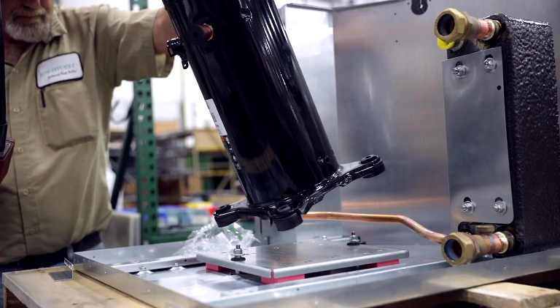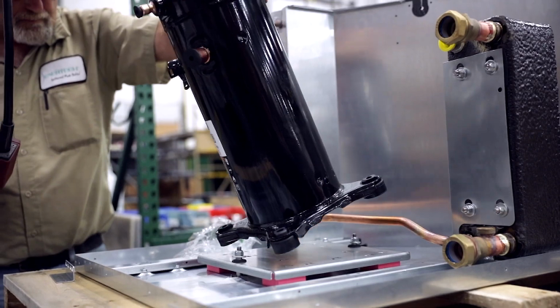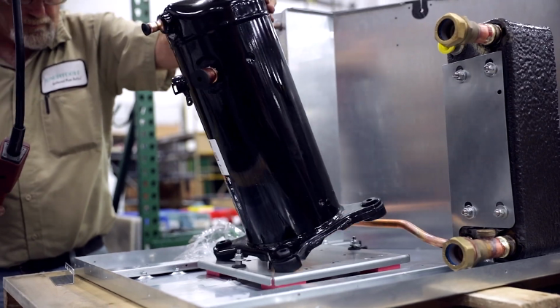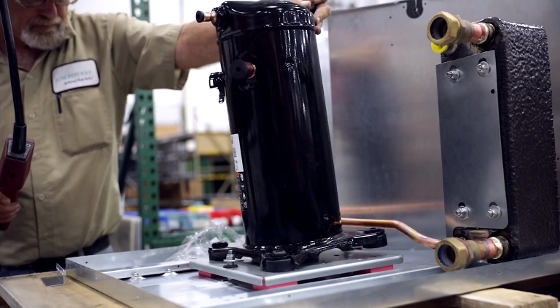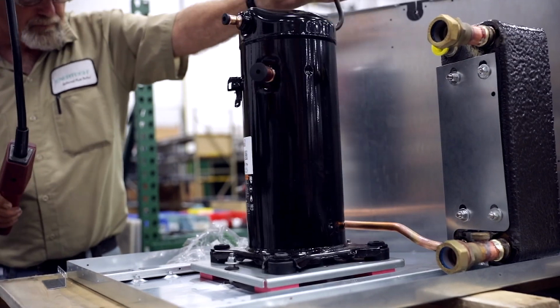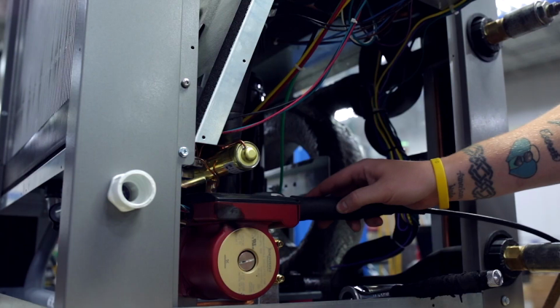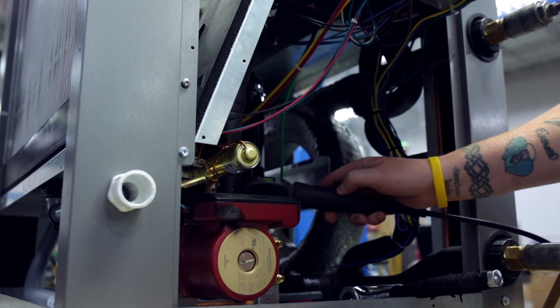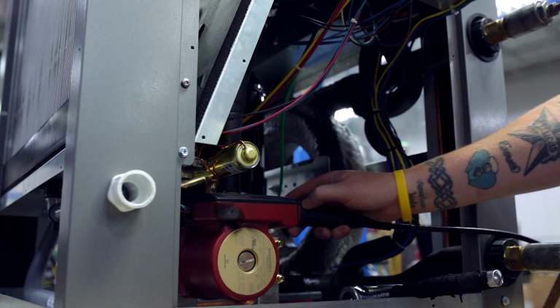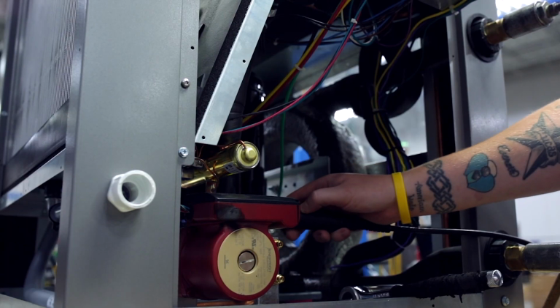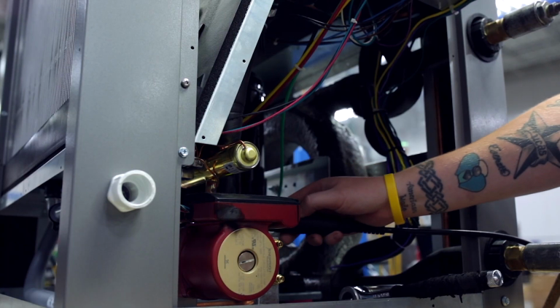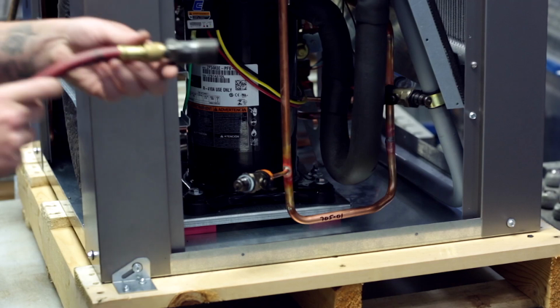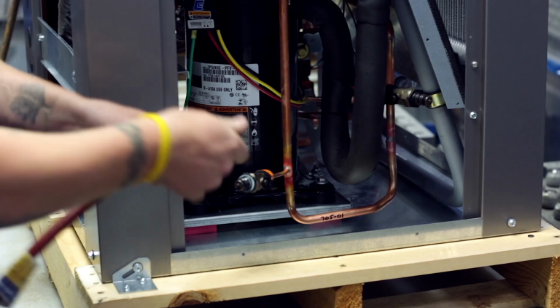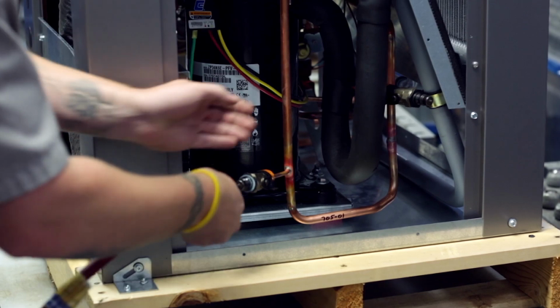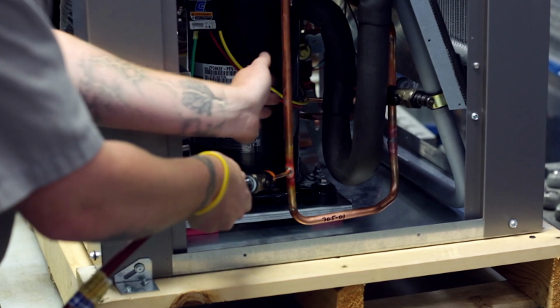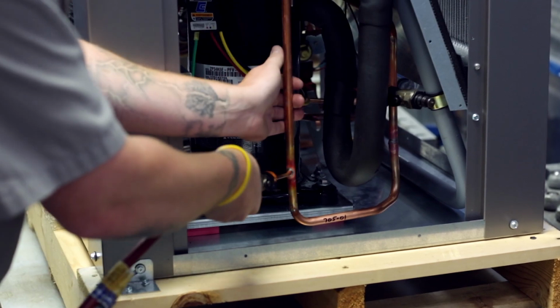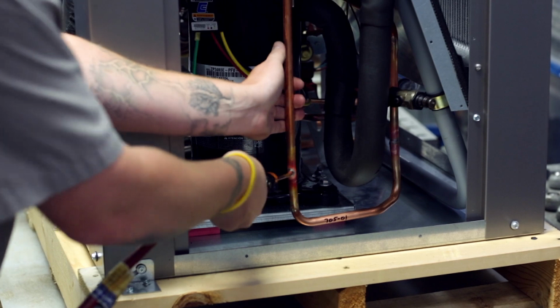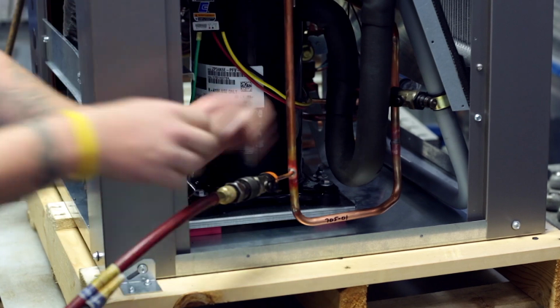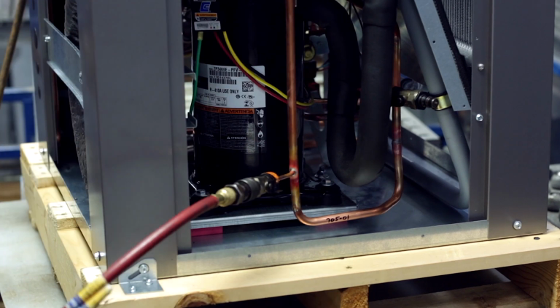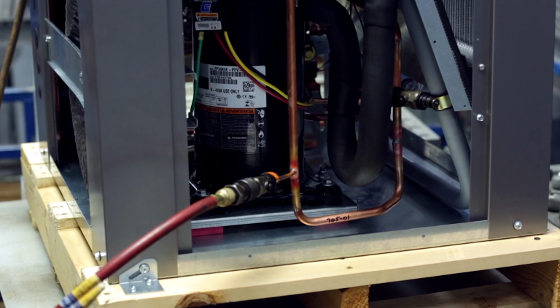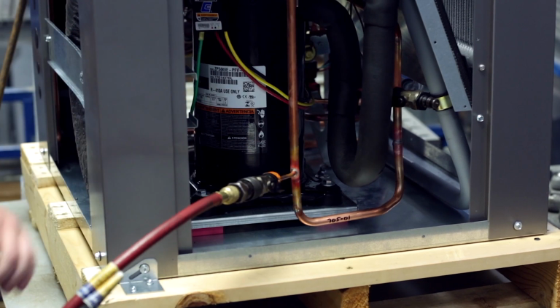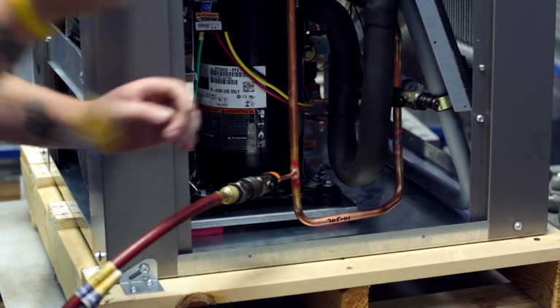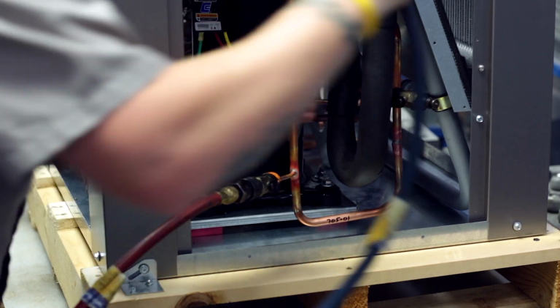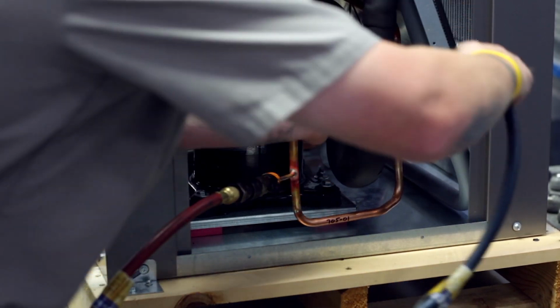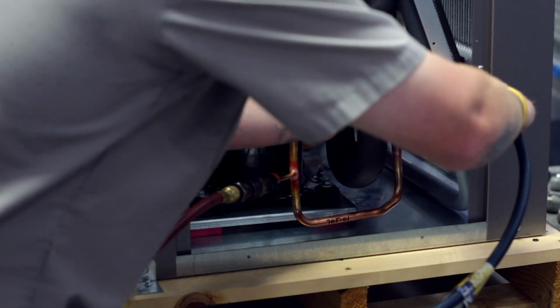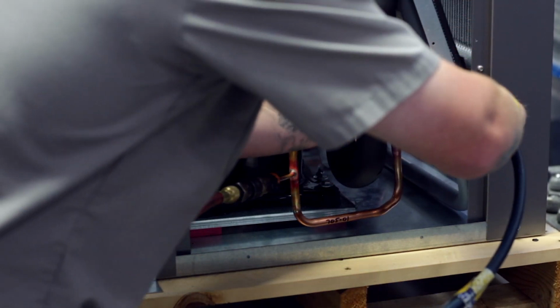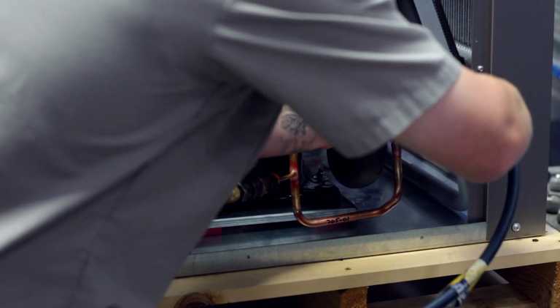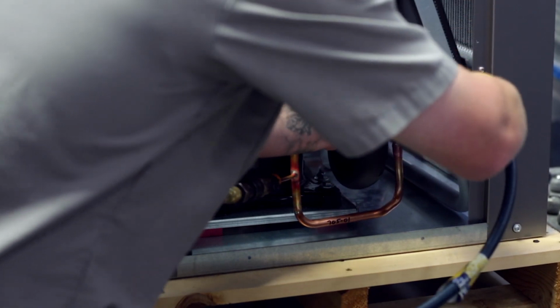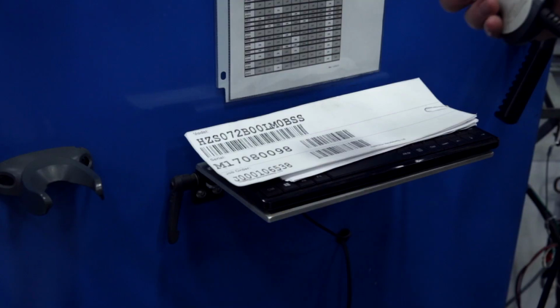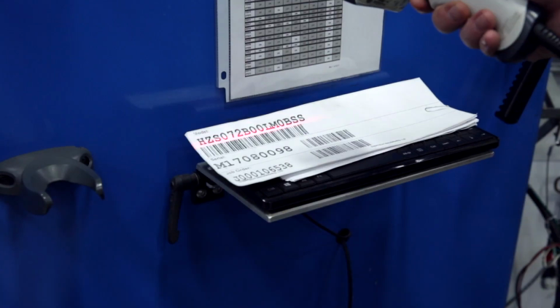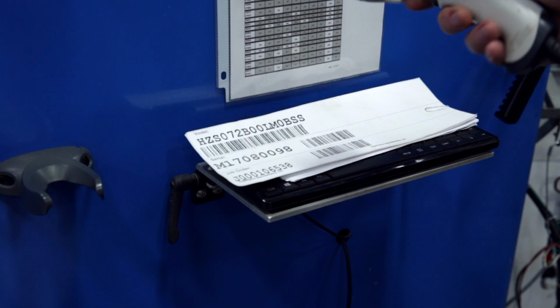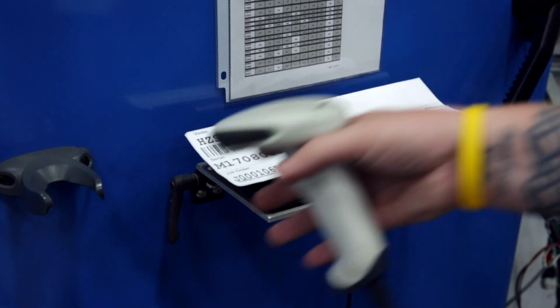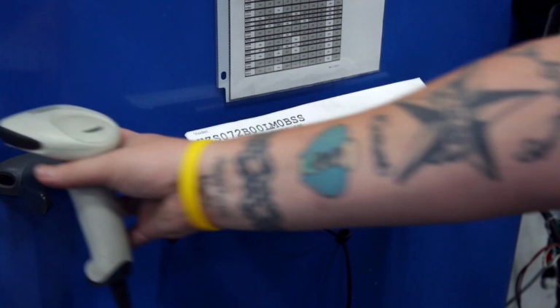If there is a superheater, it is tested for leaks as well. The unit is evacuated down to a vacuum level of three to four hundred microns, and a decay test is performed at the end of system evacuation.